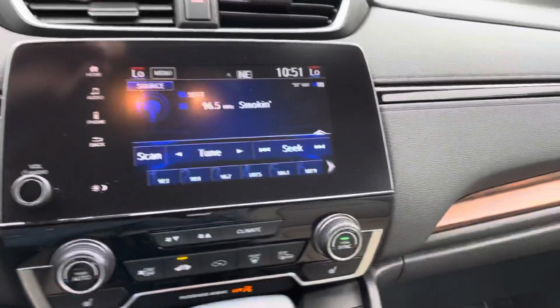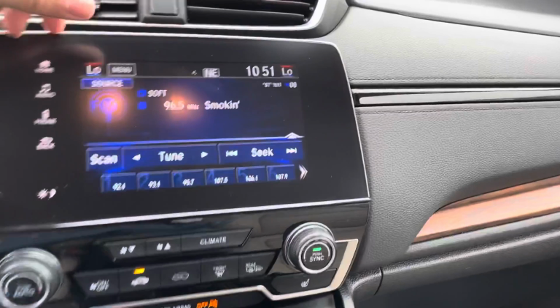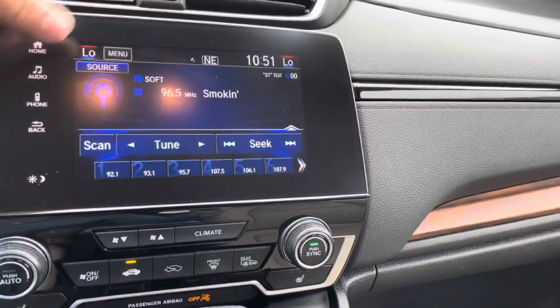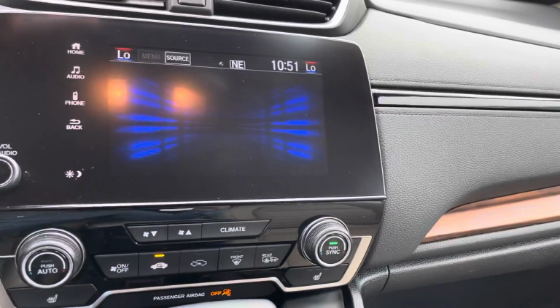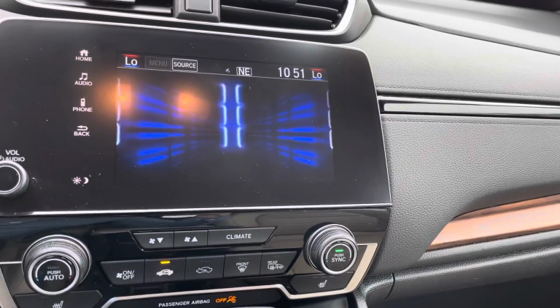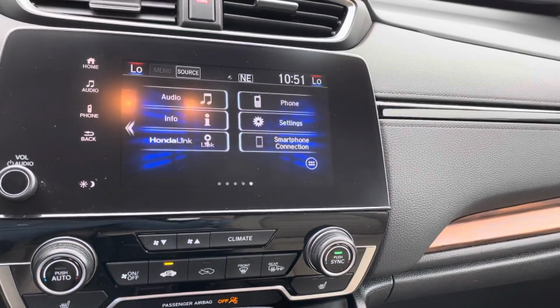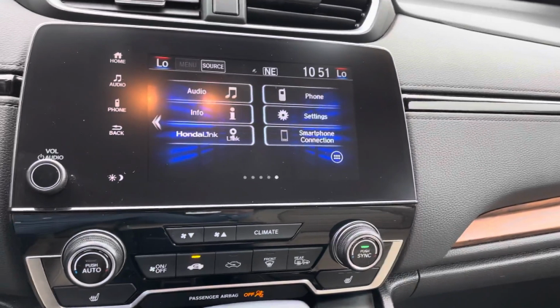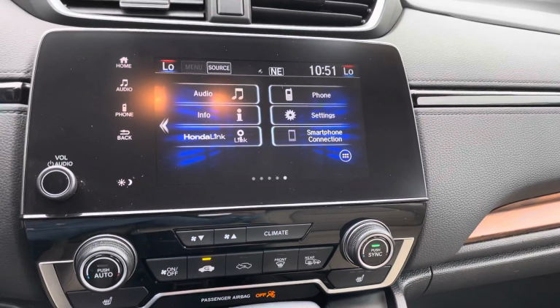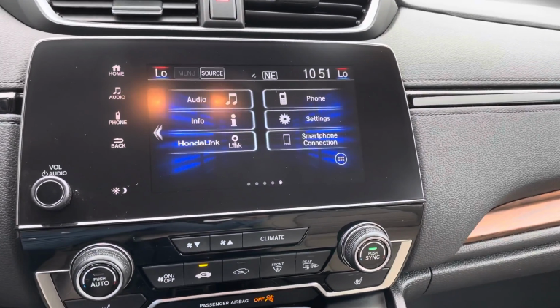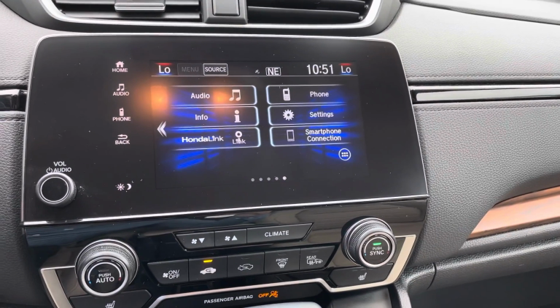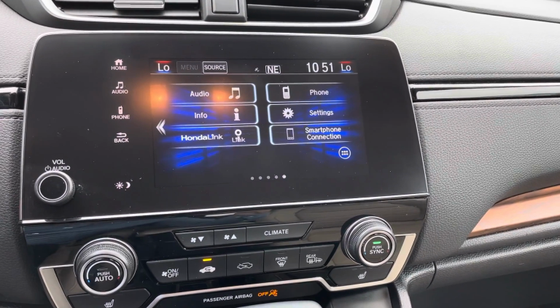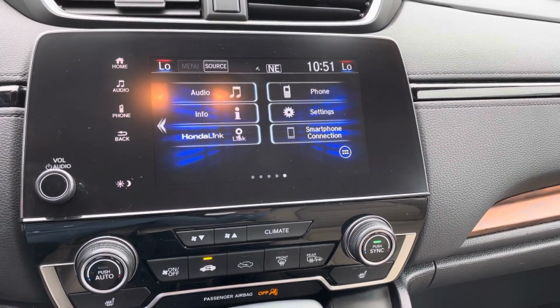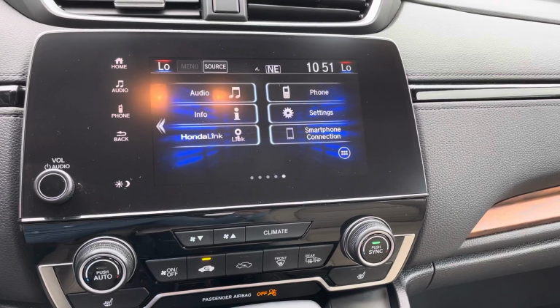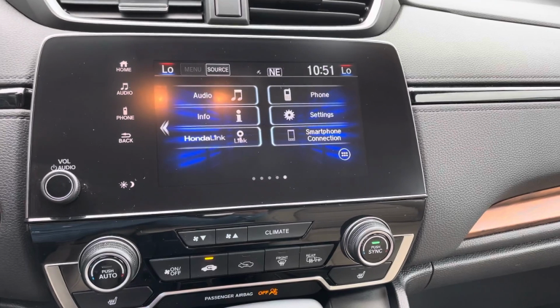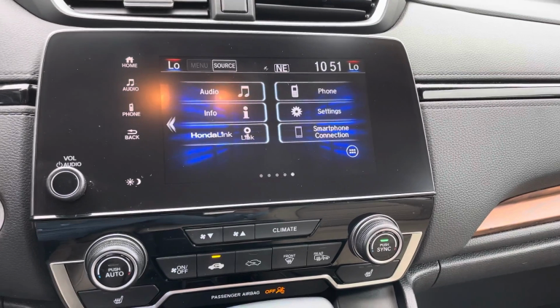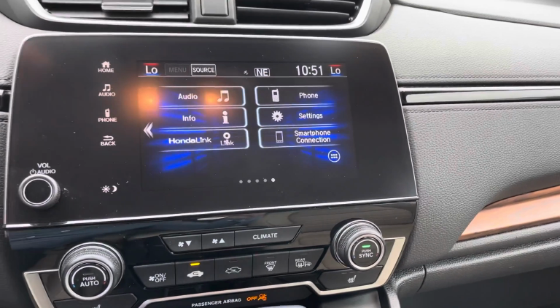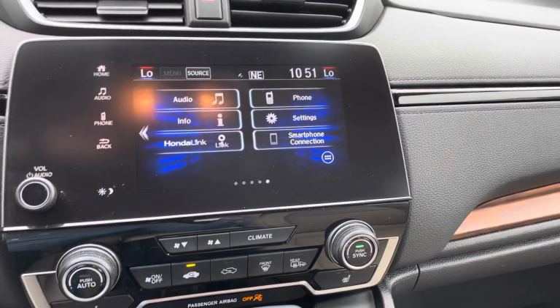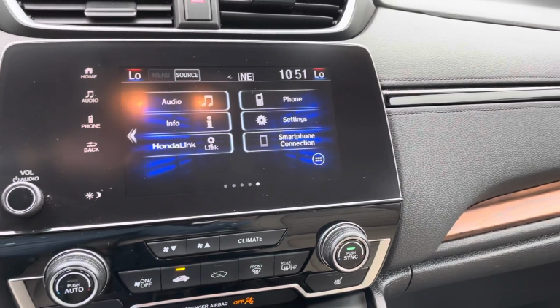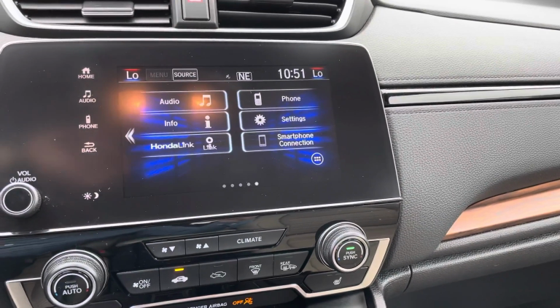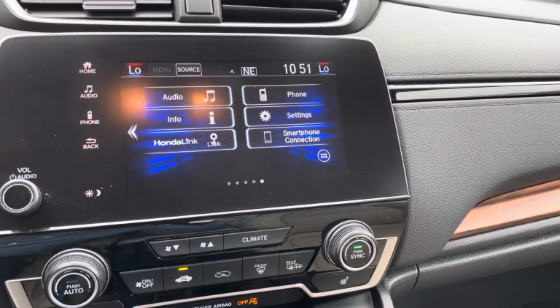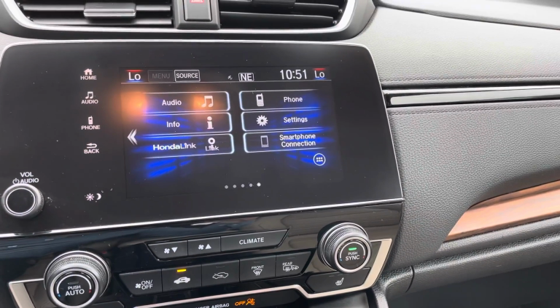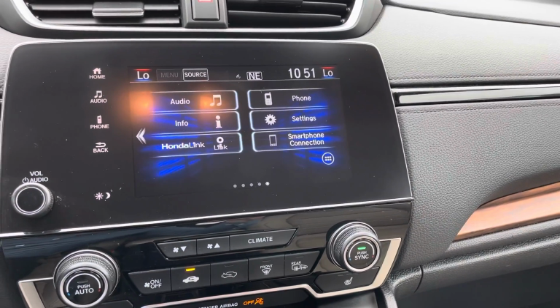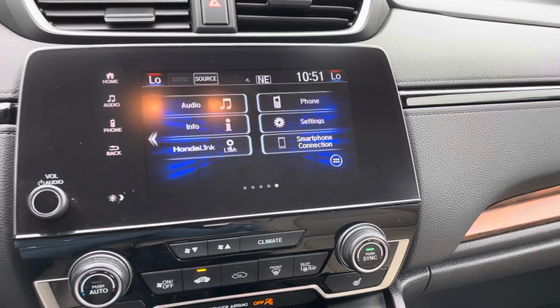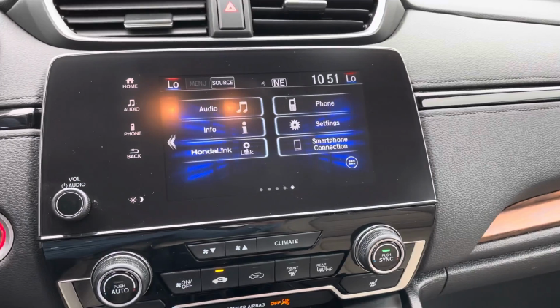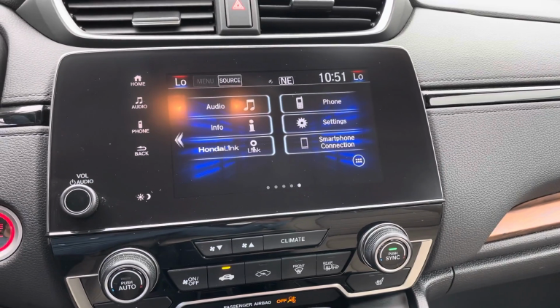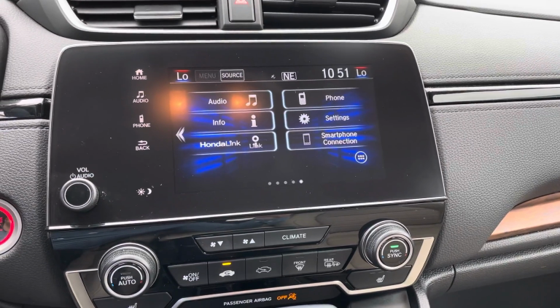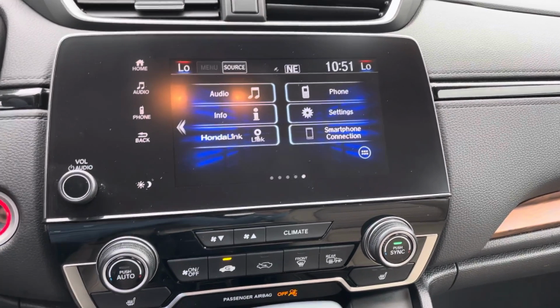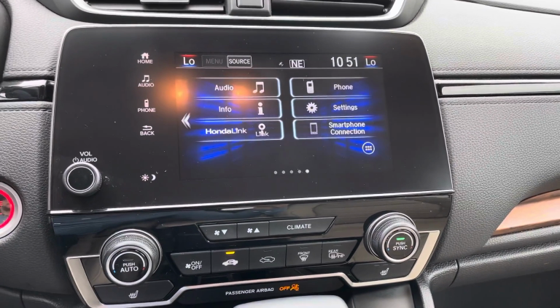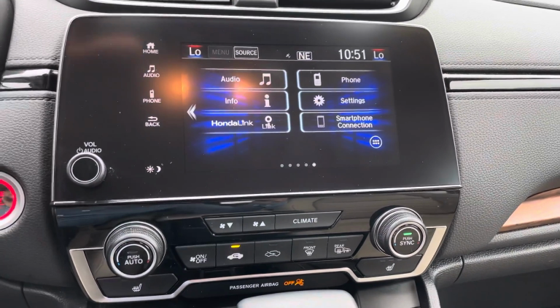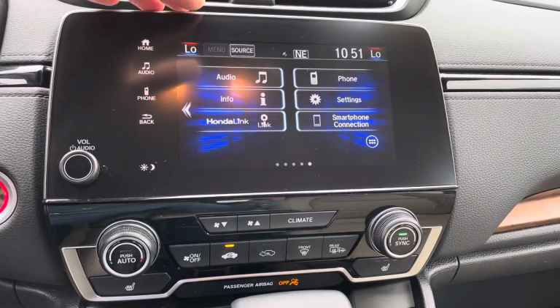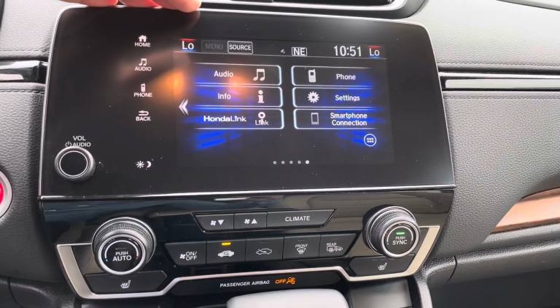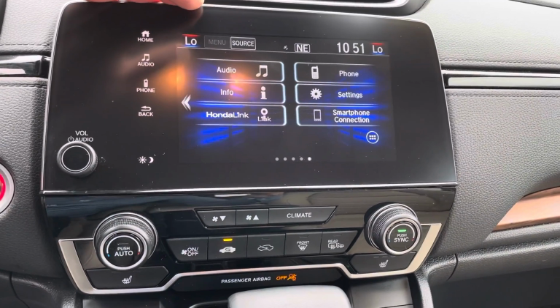Over here in the center, you're going to have your FM, AM, and Bluetooth, as well as Apple CarPlay and Android Auto built-in, so you plug in your smartphone and you get things like Google Maps, Apple Maps, Spotify, Pandora, iHeartRadio — pretty much anything like that — displayed up on the center screen.